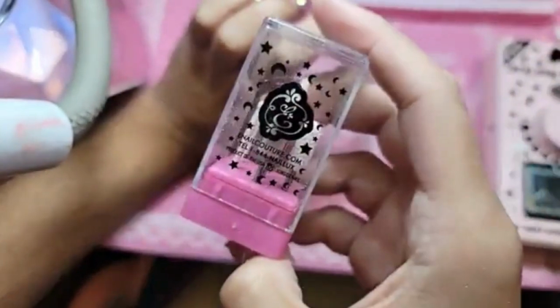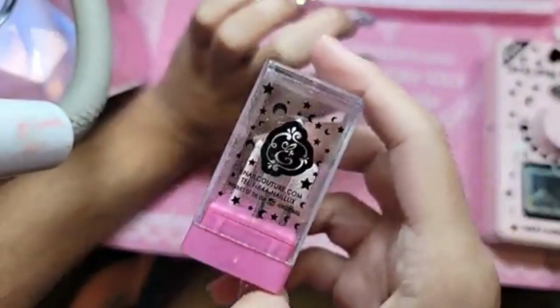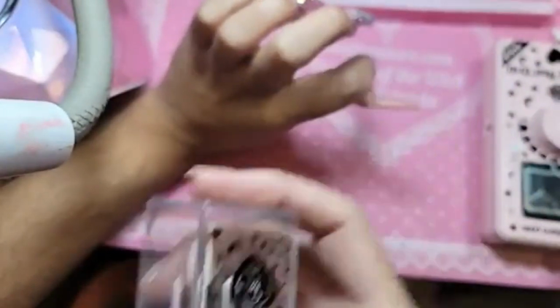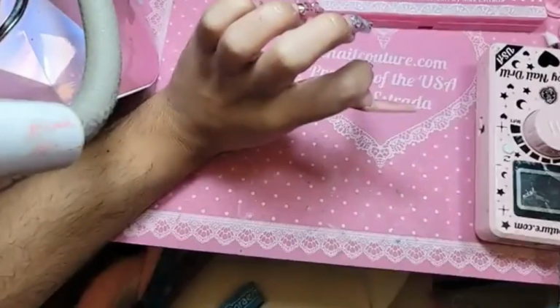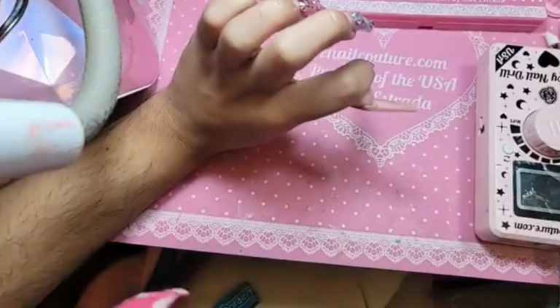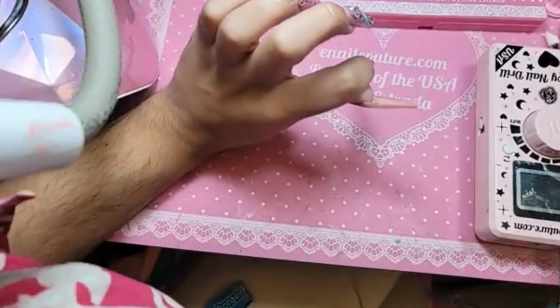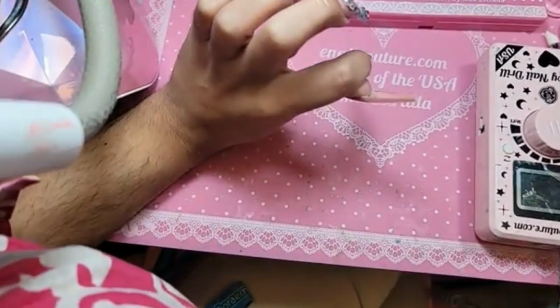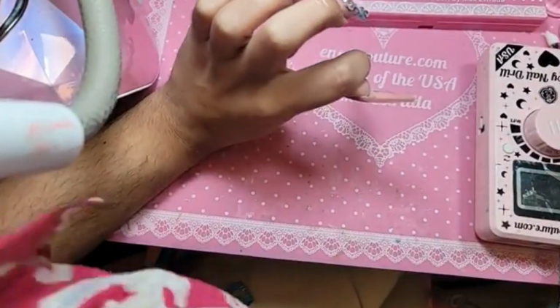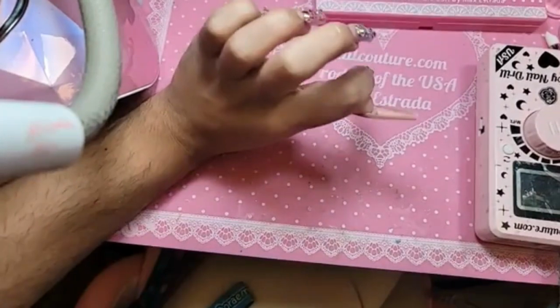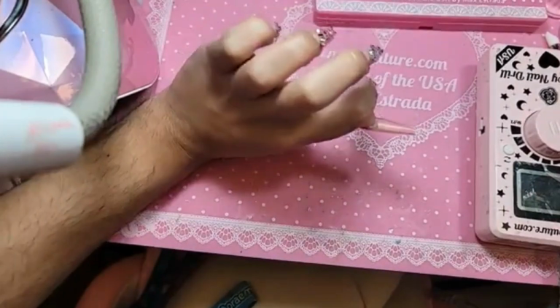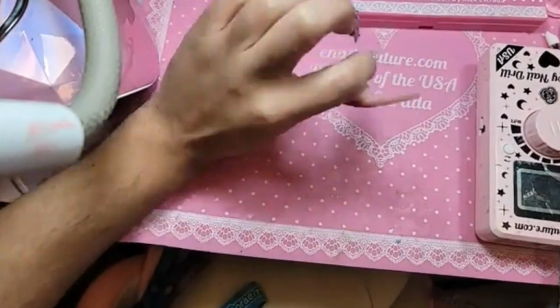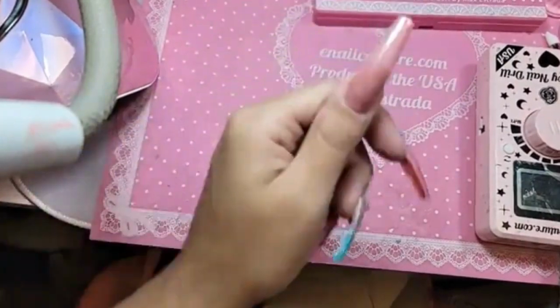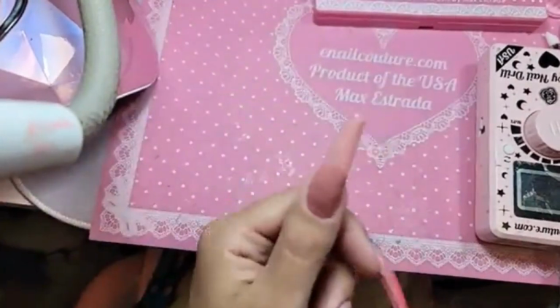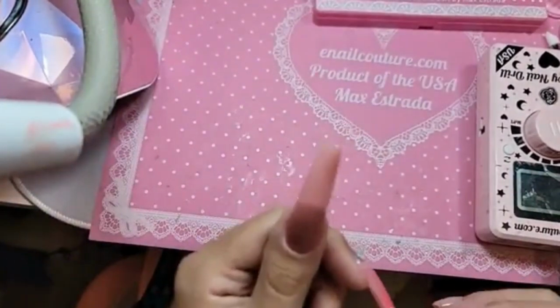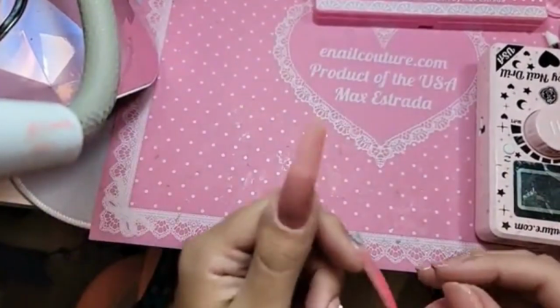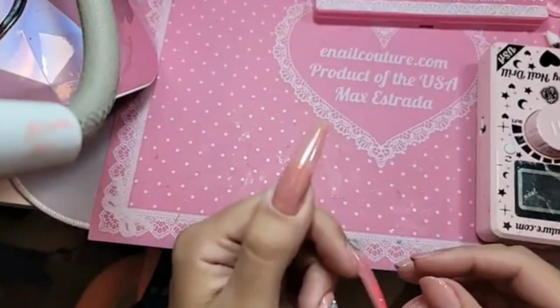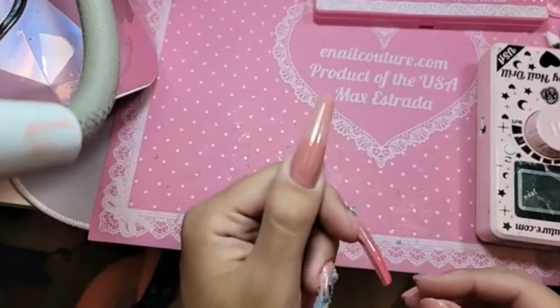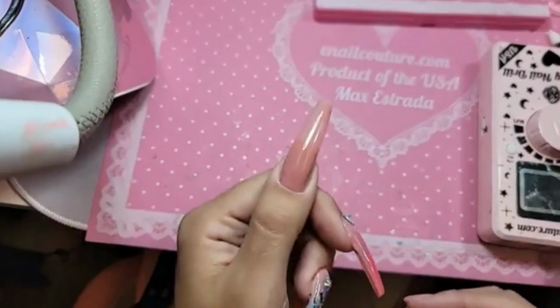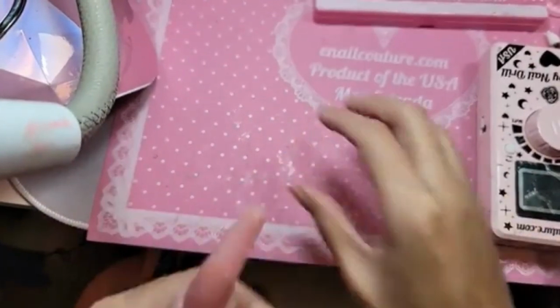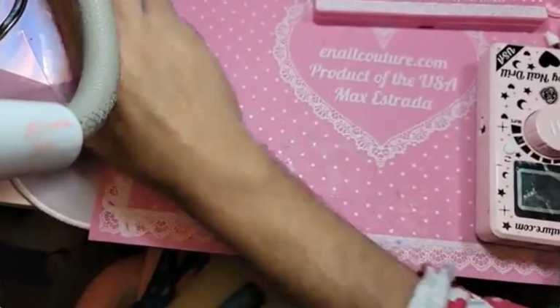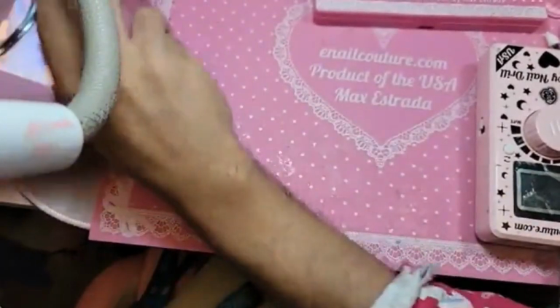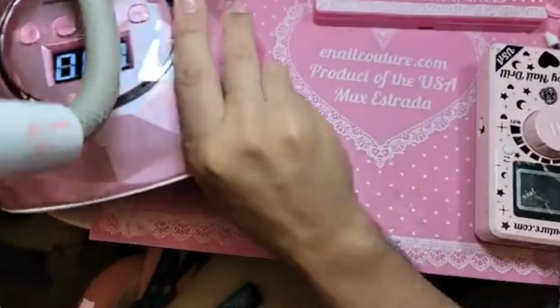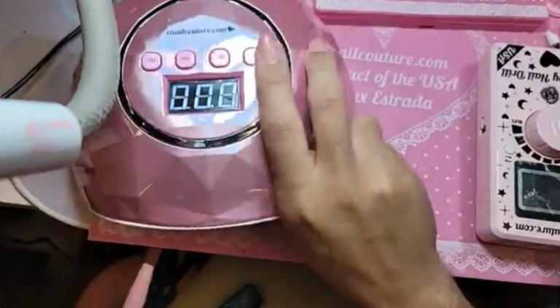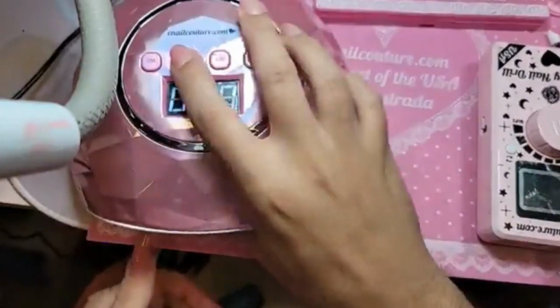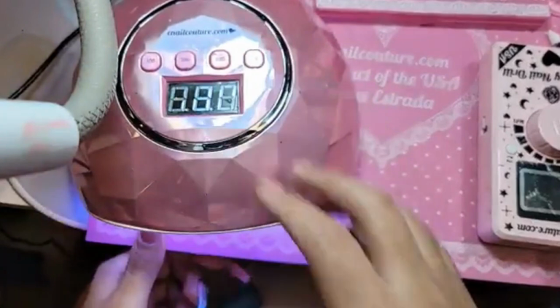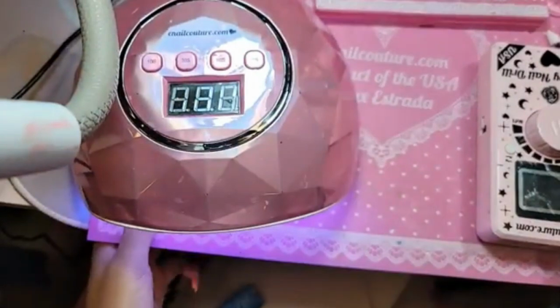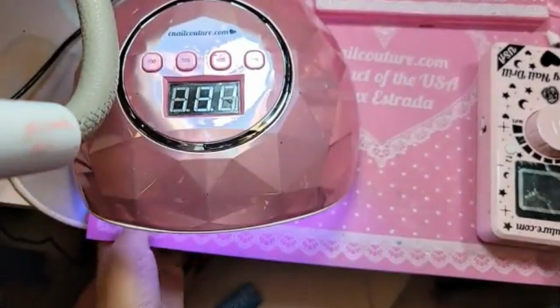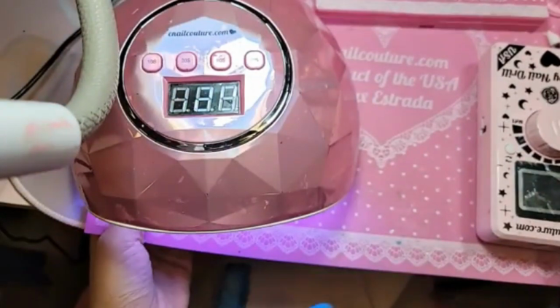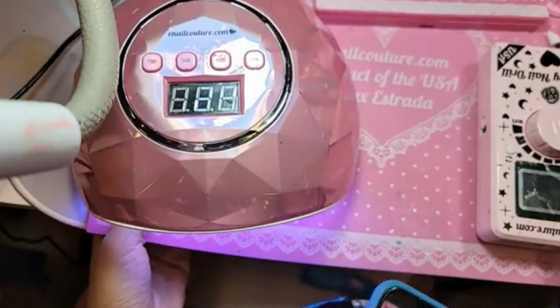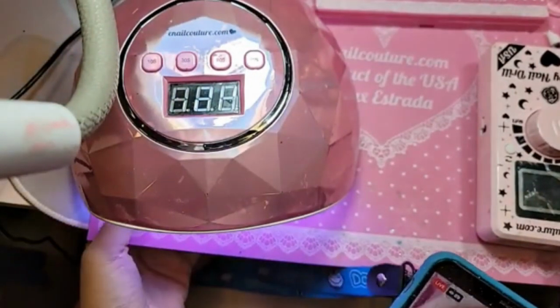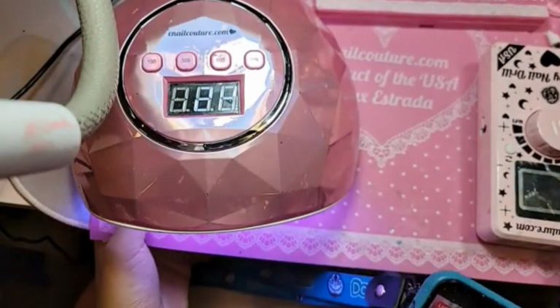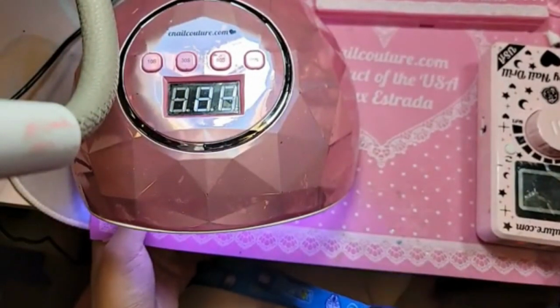There we go — look at that, beautiful. I'm gonna bake this for 30 seconds inside the Dazzling Darling lamp.